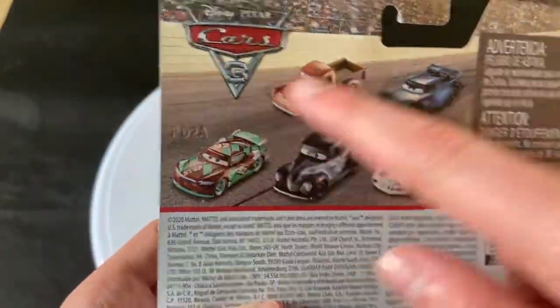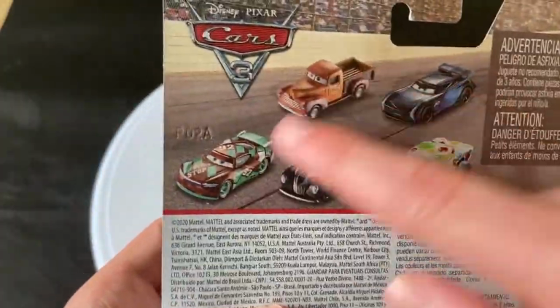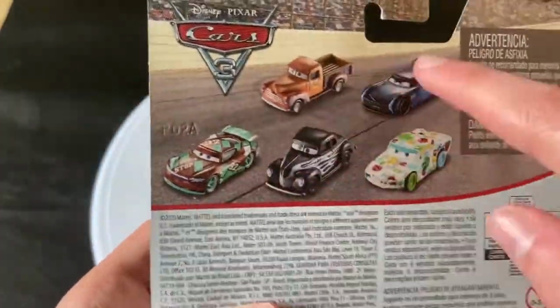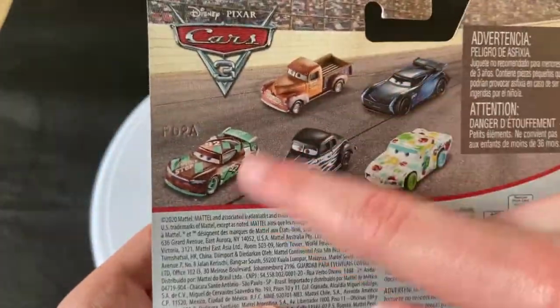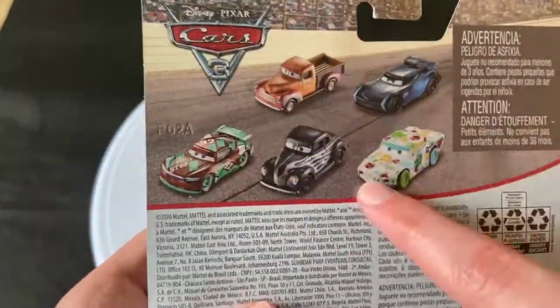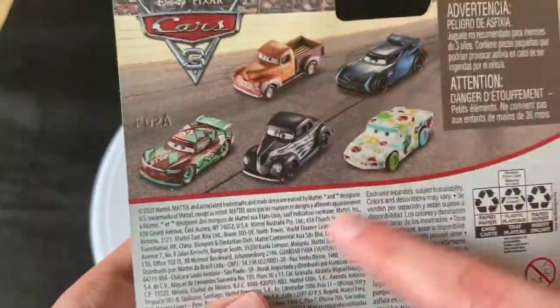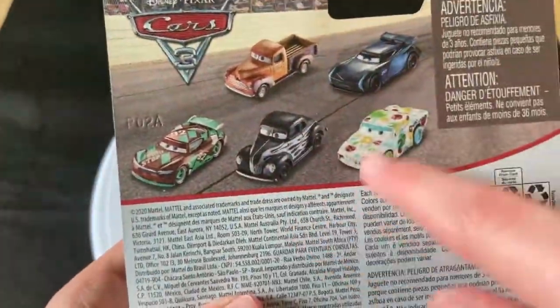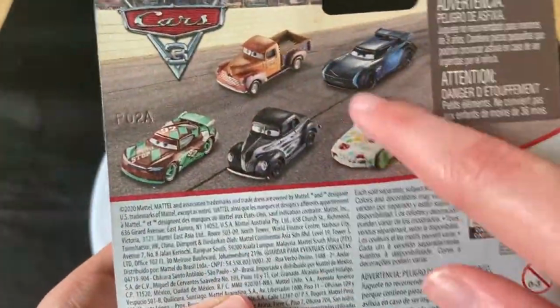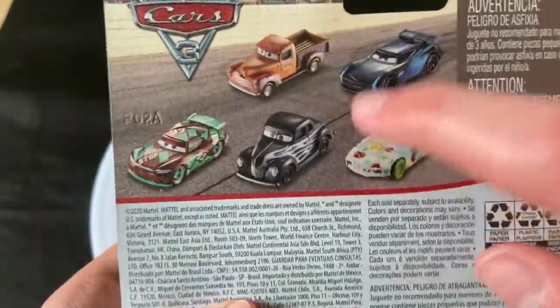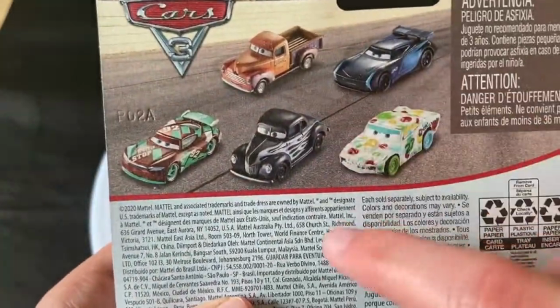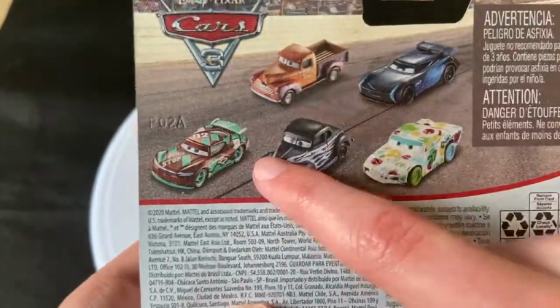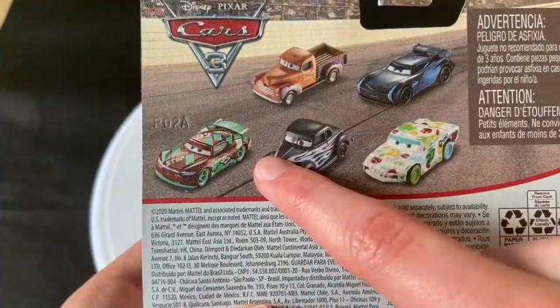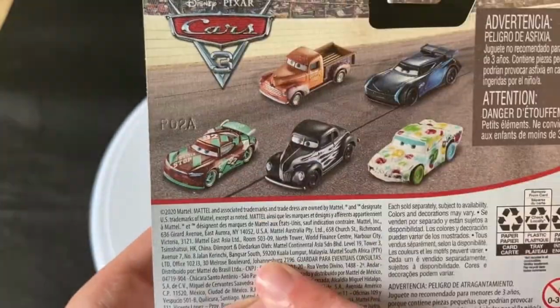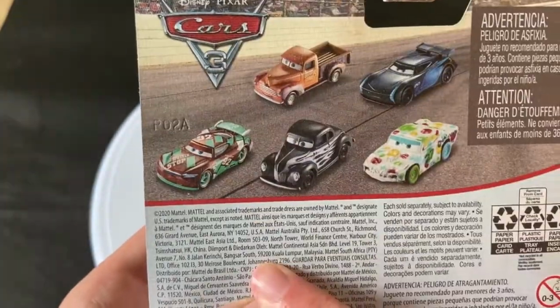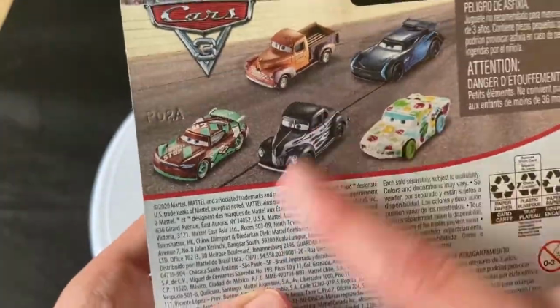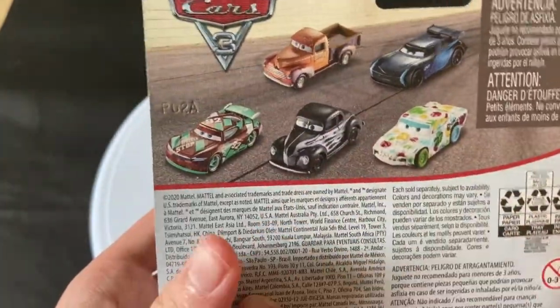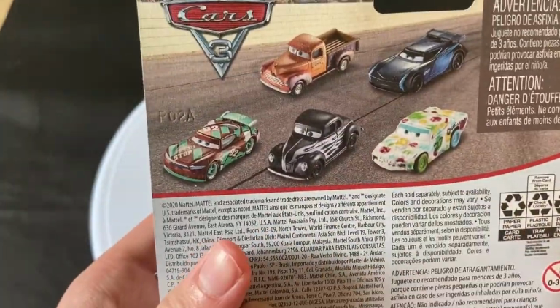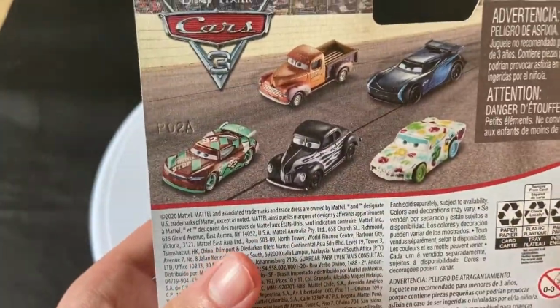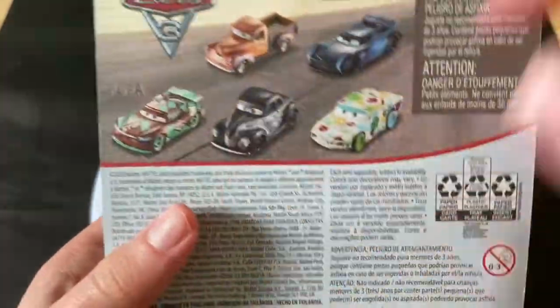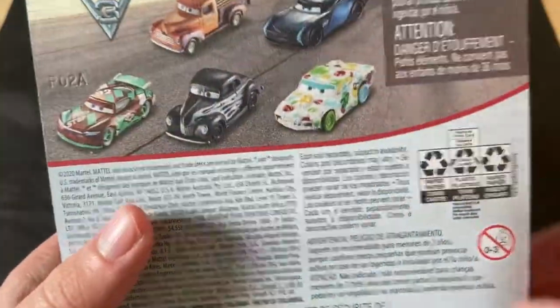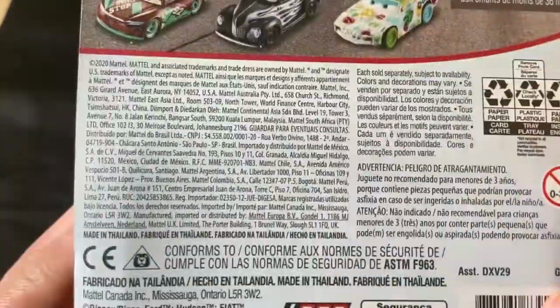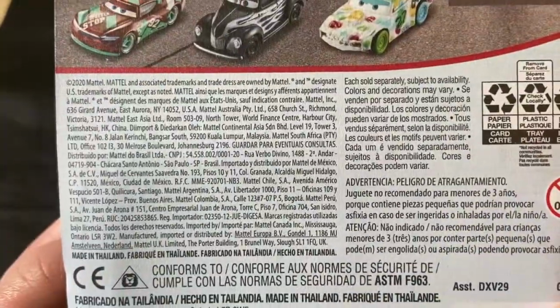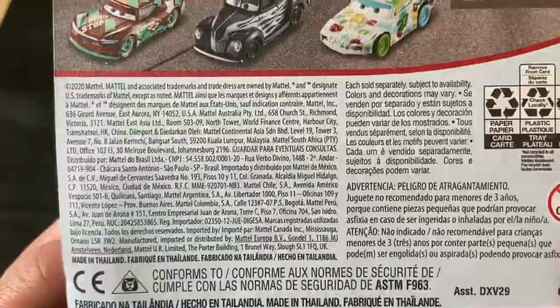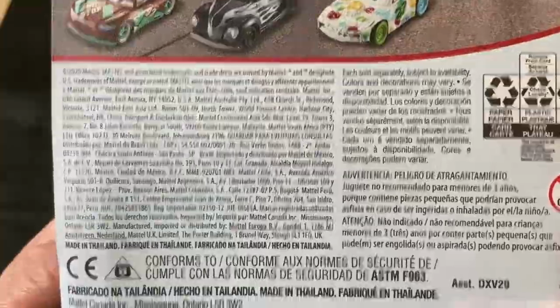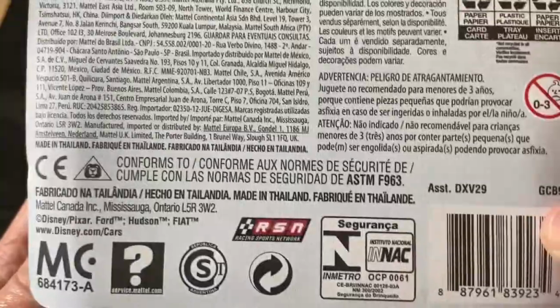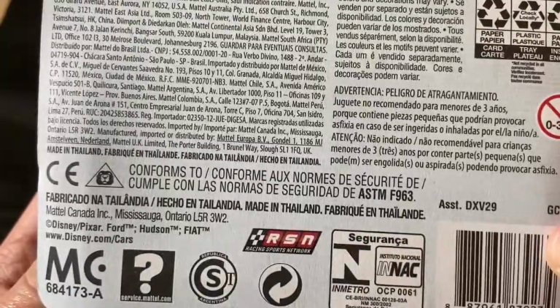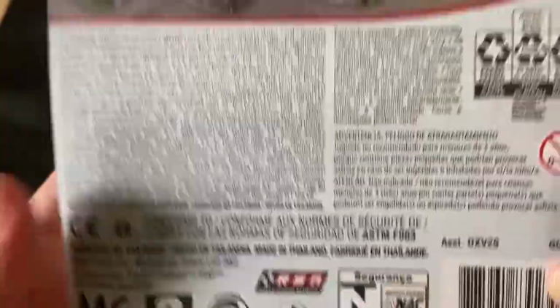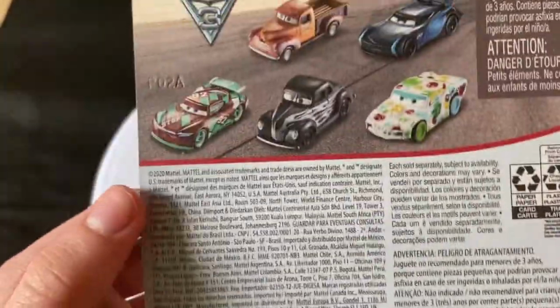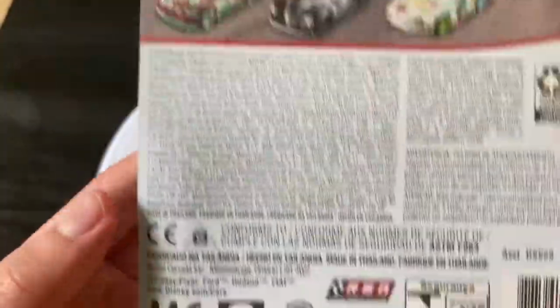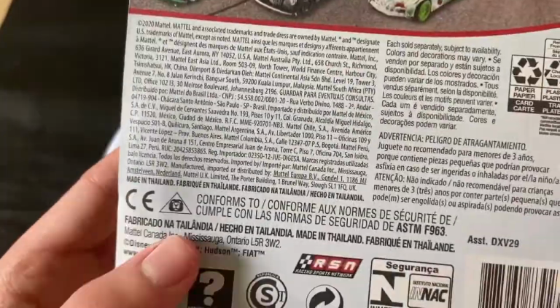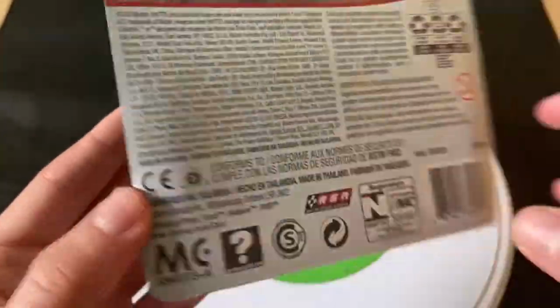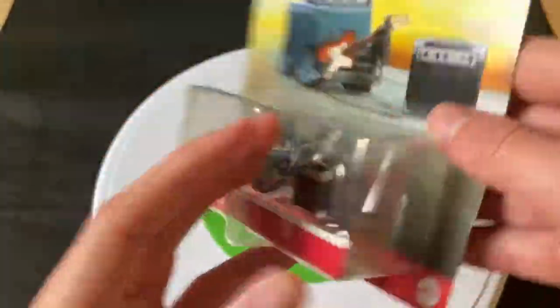These guys have been released quite a bit. John Belay has been released — I think this is the third release — and I think it's Hot Rod Jr. Moon's second release, so nothing really that interesting on the back here. Obviously 2020 copyright, made in Thailand.